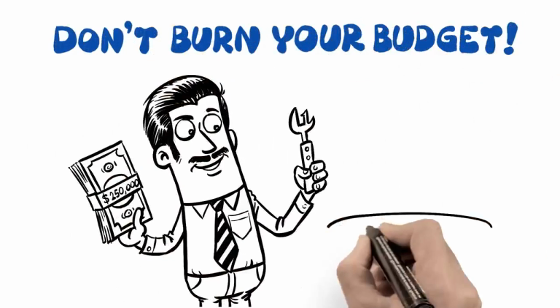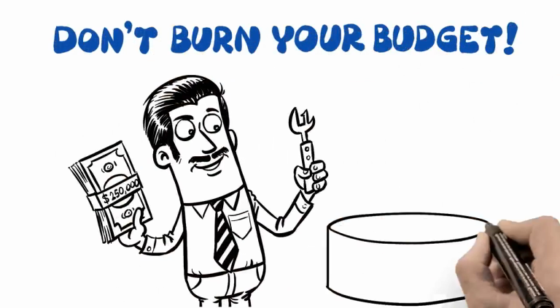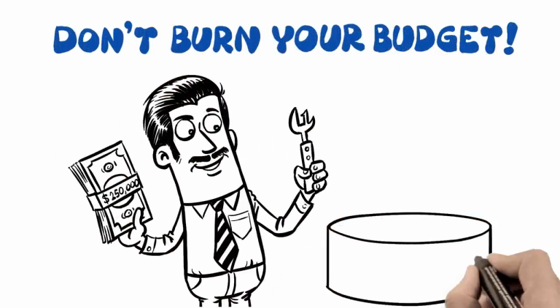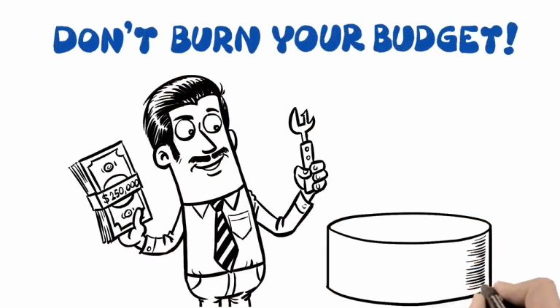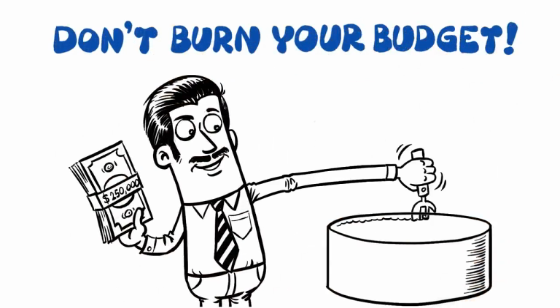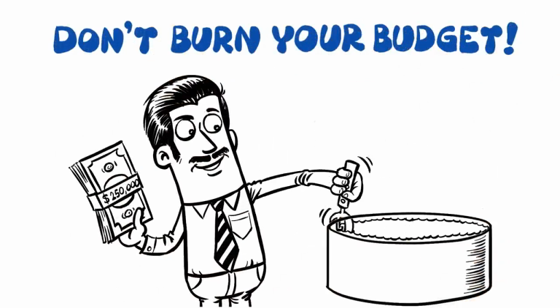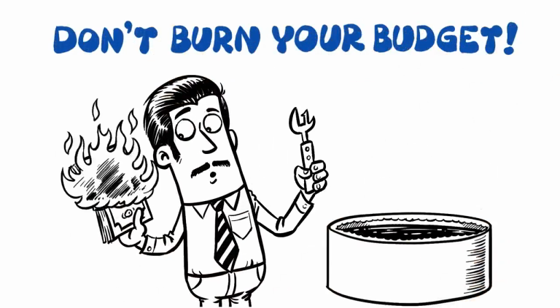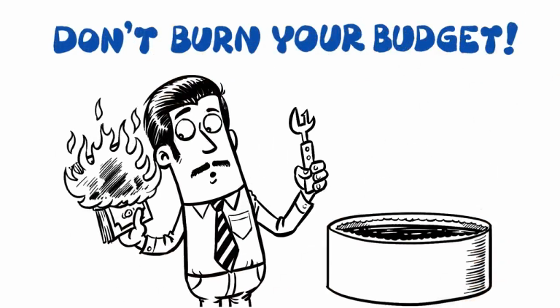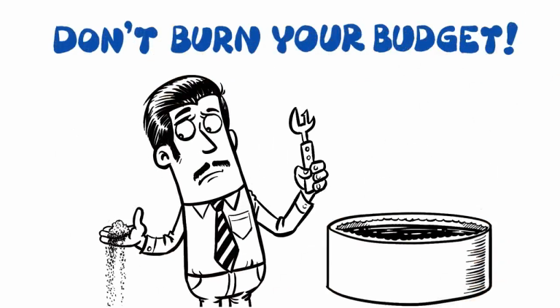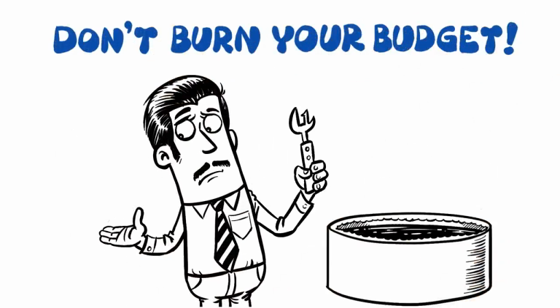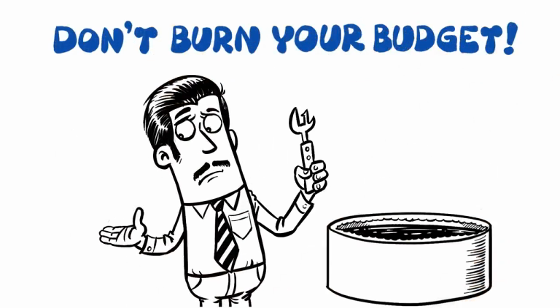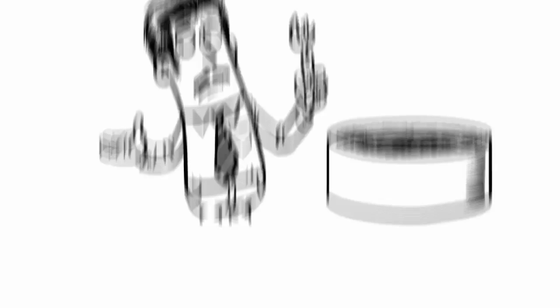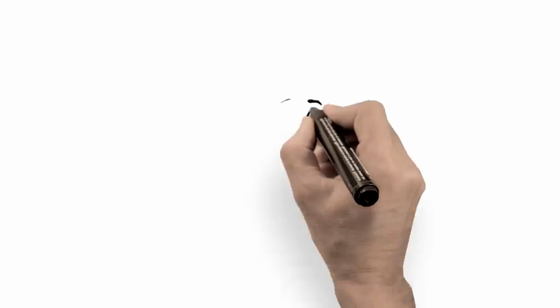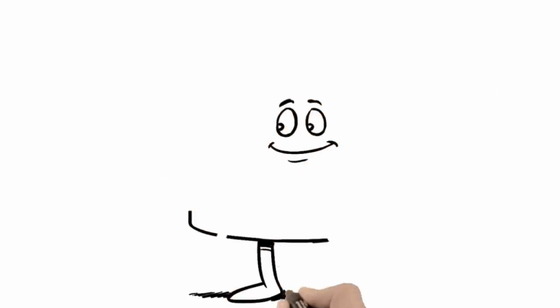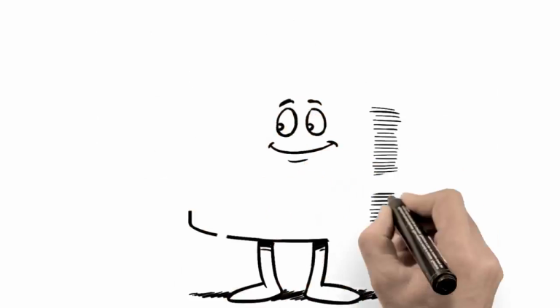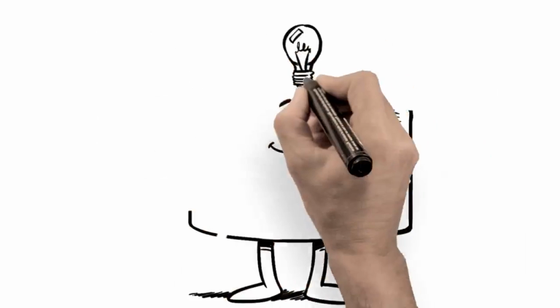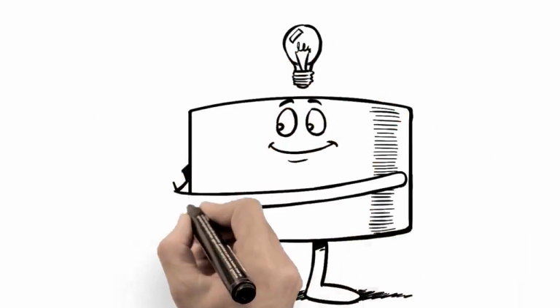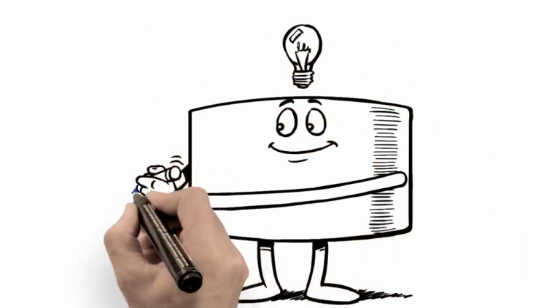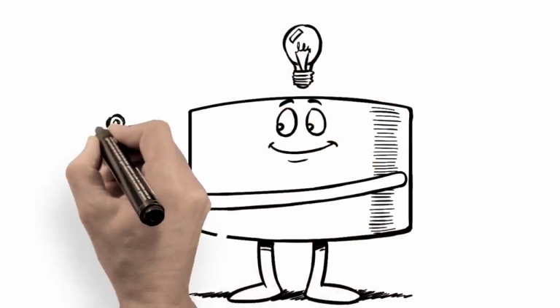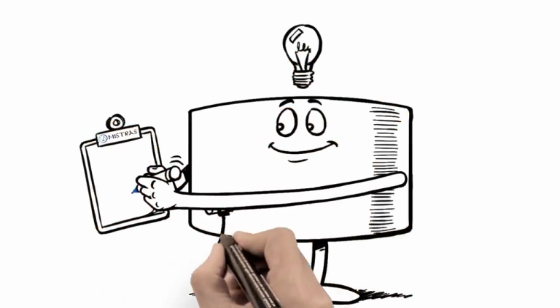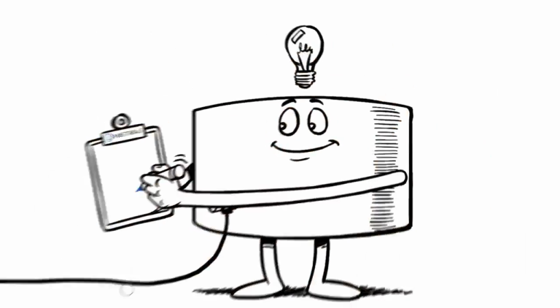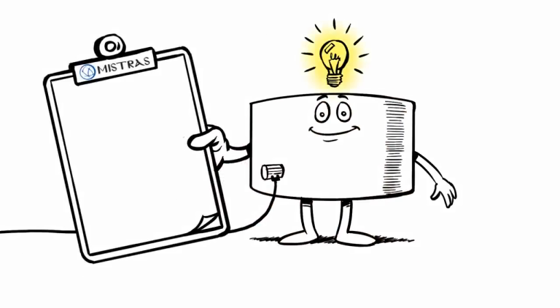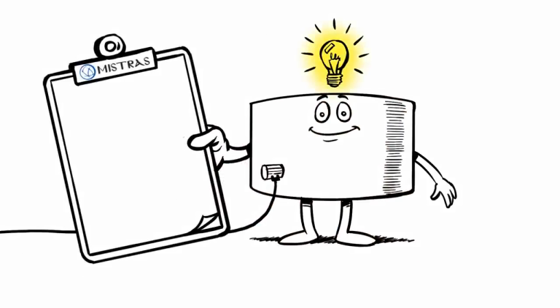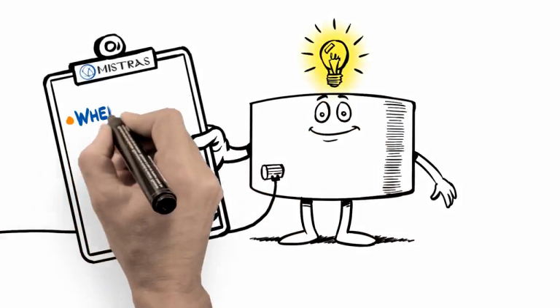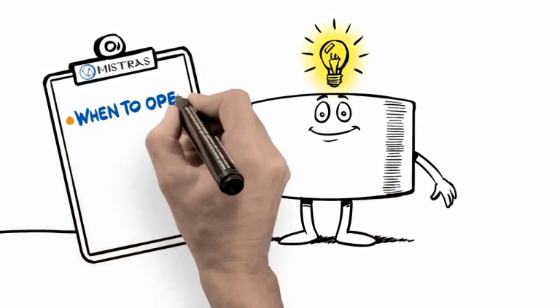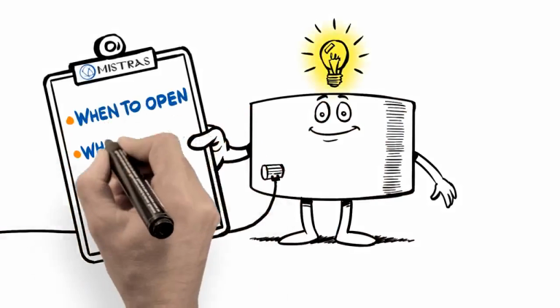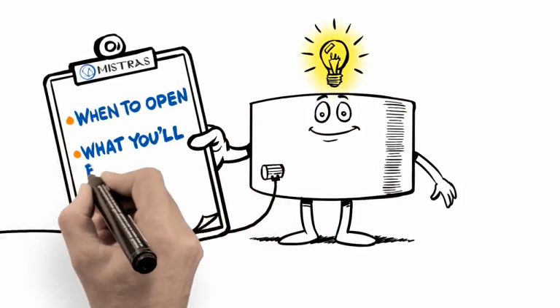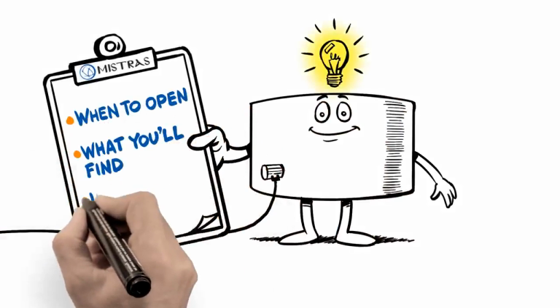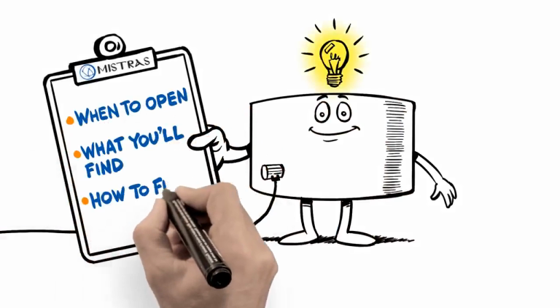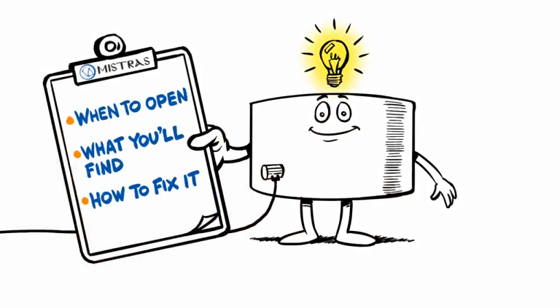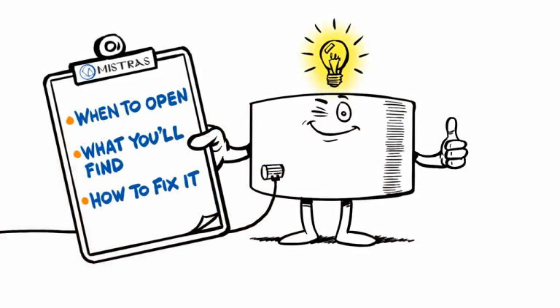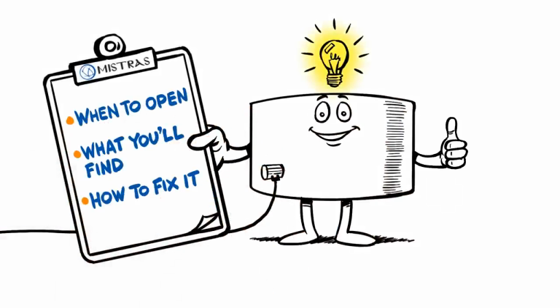And let's not forget about the money — it costs about a quarter million dollars to open a large crude oil tank. If that asset turns out to be healthy, what's the point? But a think tank never steers you wrong: it tells you when to open it, what you'll find, and how to fix it.